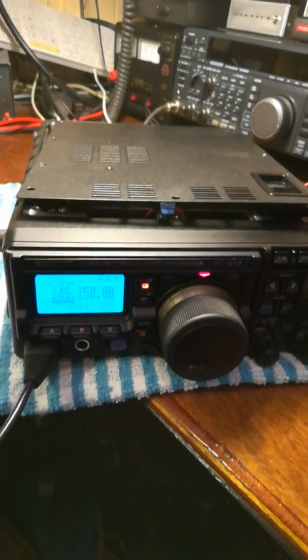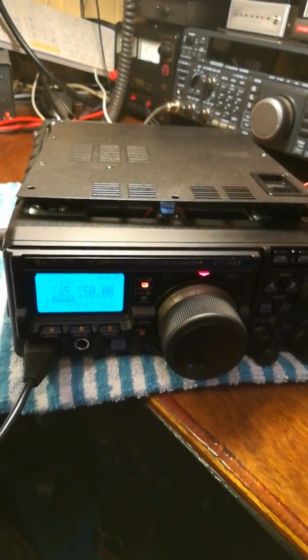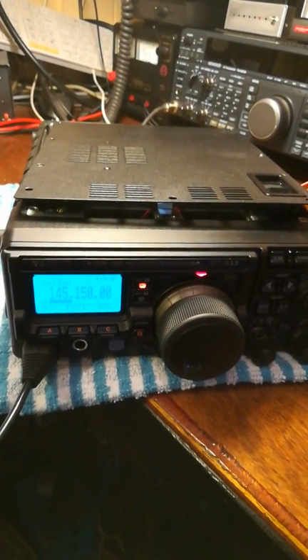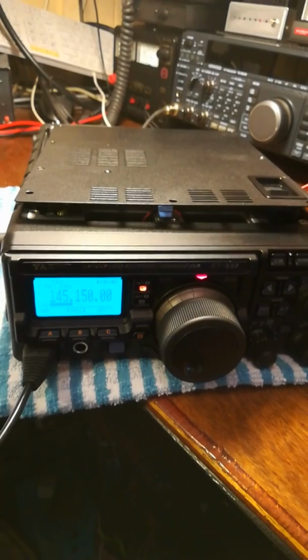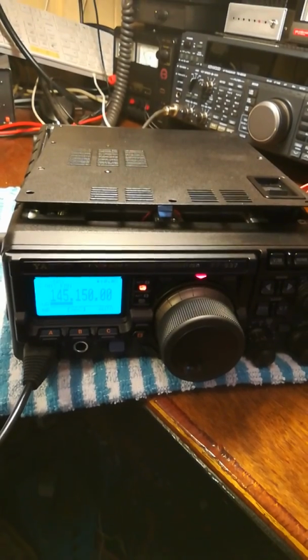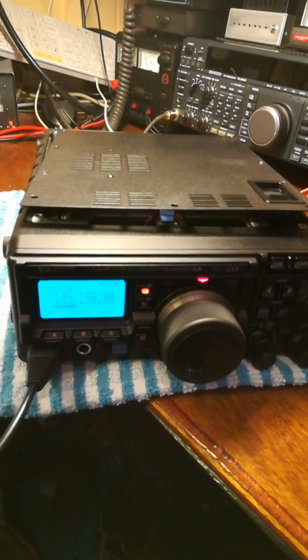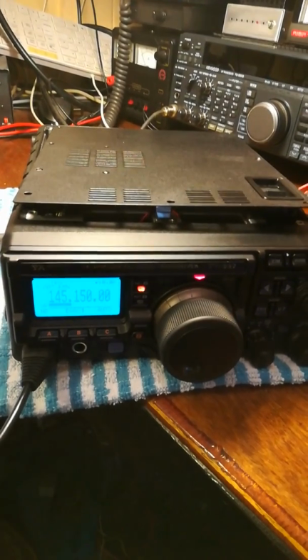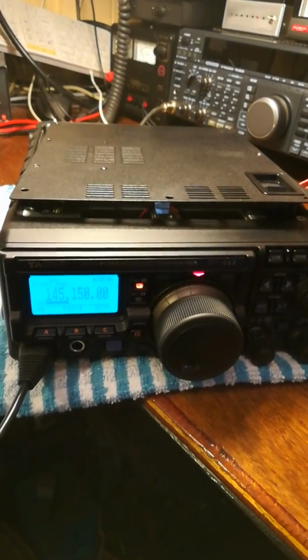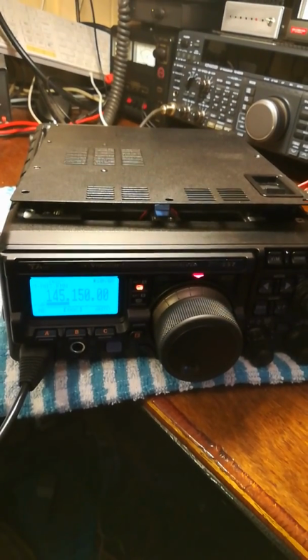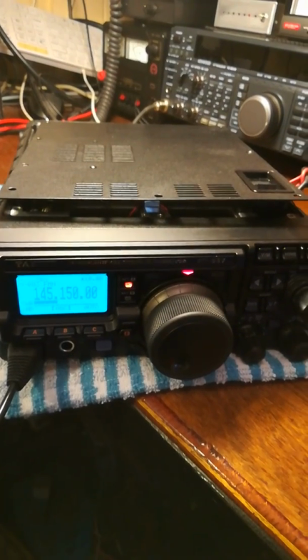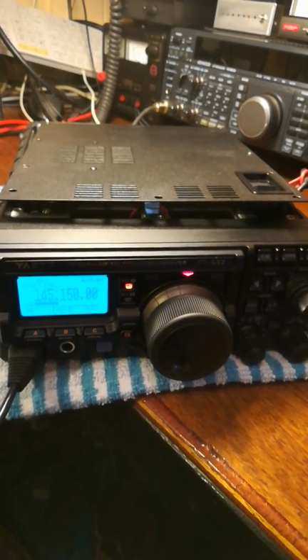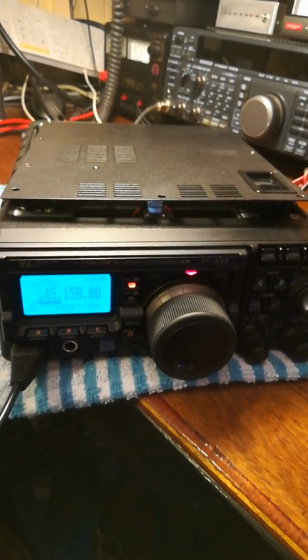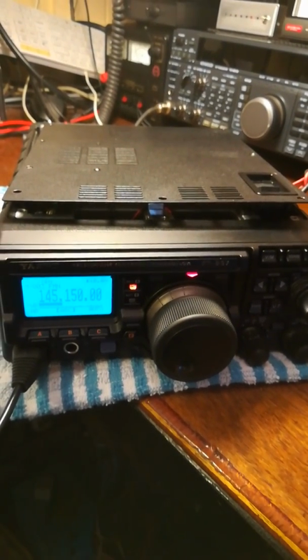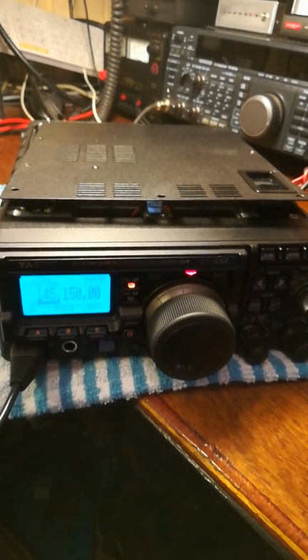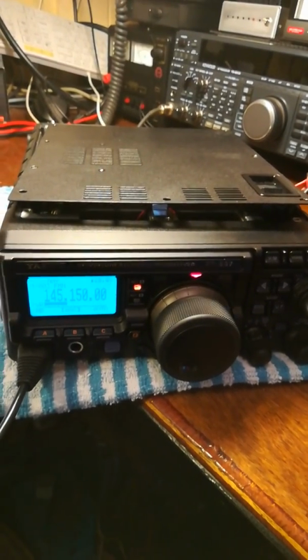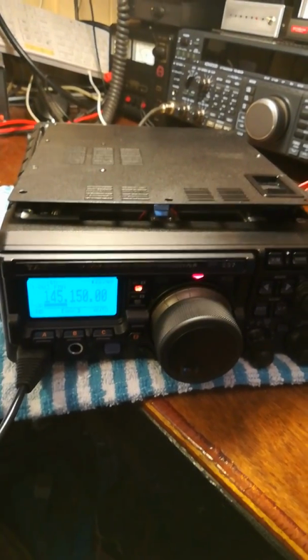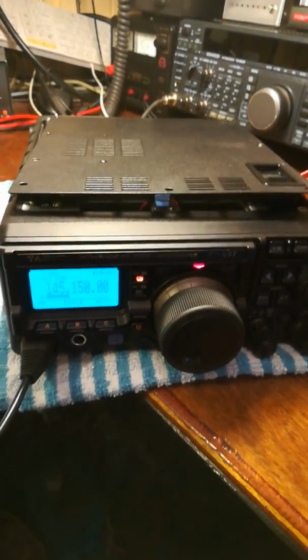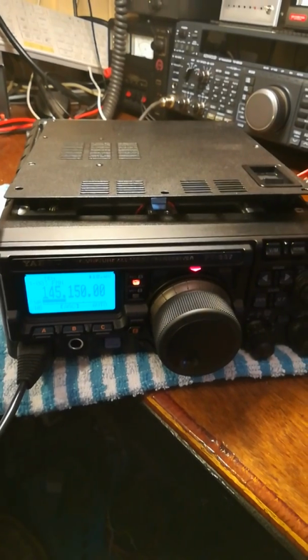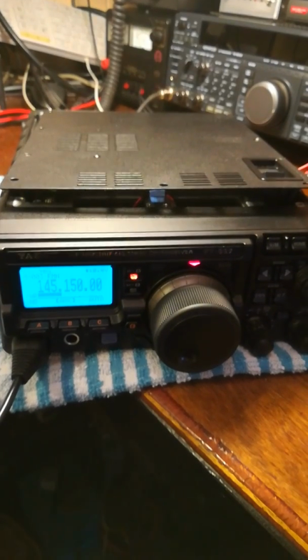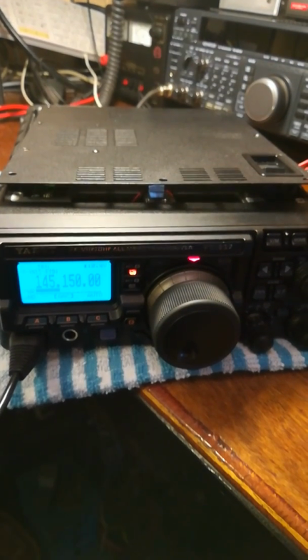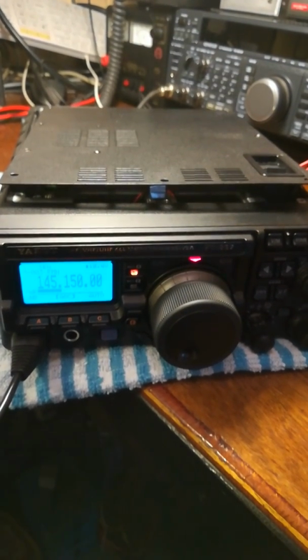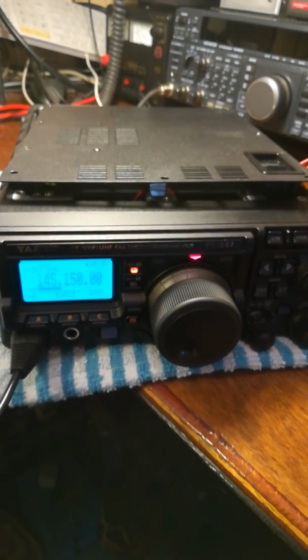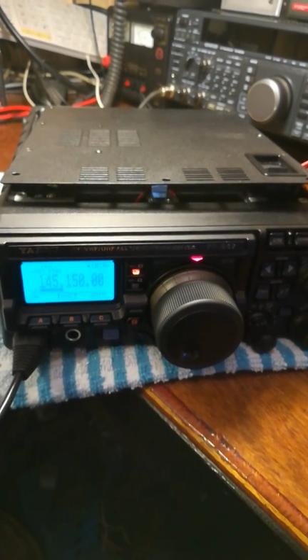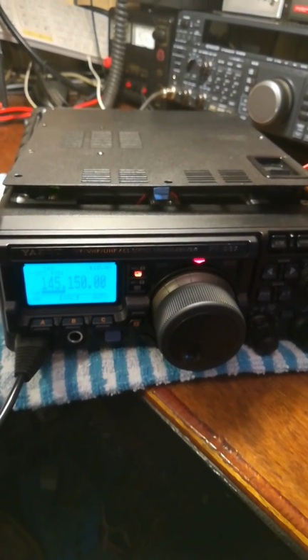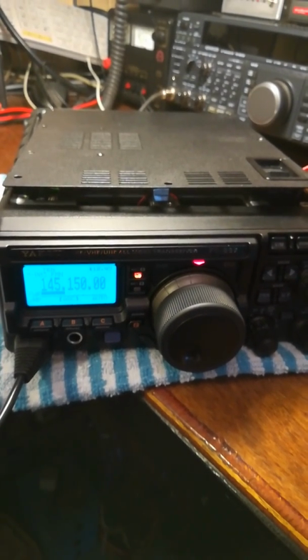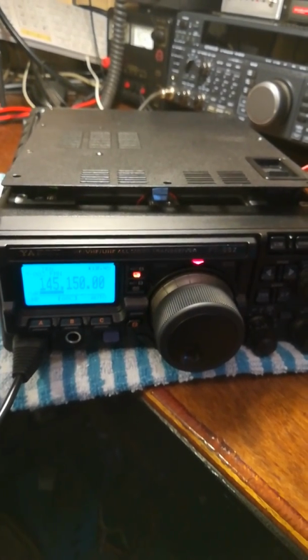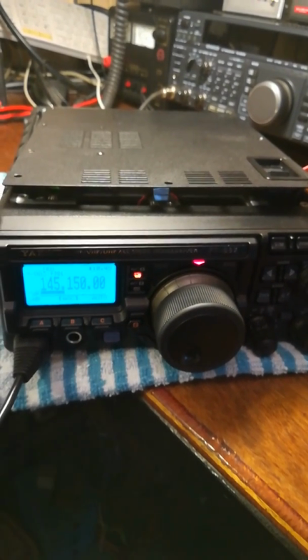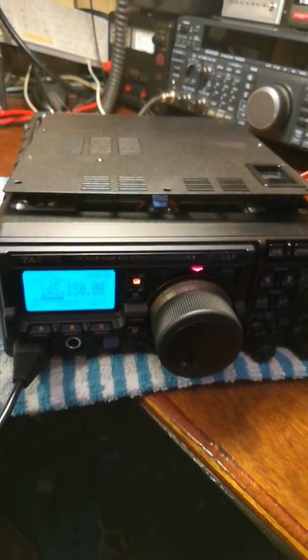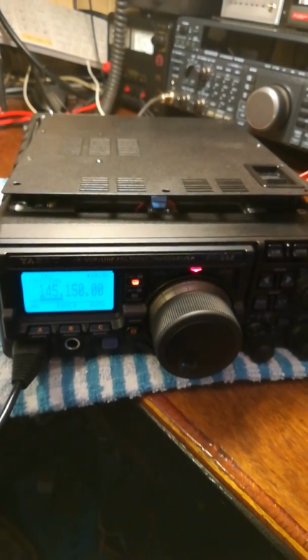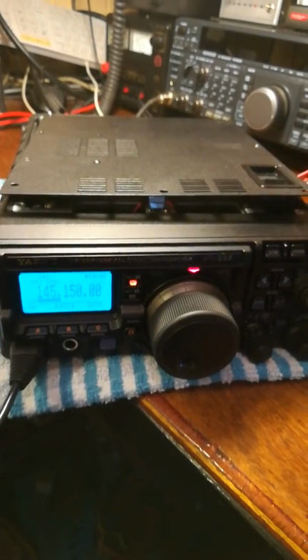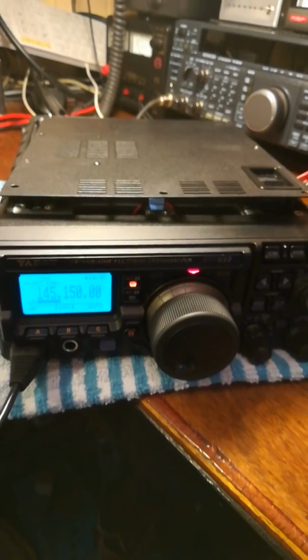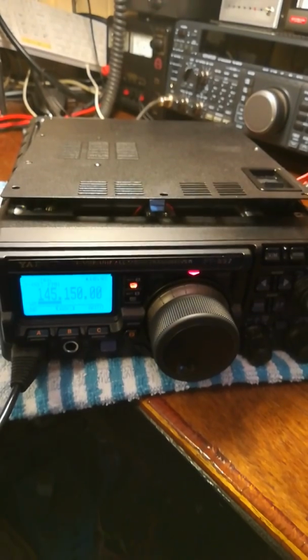Yeah, thank you on that. Name is Mark. I'm located just outside Abba Taliri, running a FT-897. I've just made up an internal battery pack for the radio so I'm just giving it a whirl.